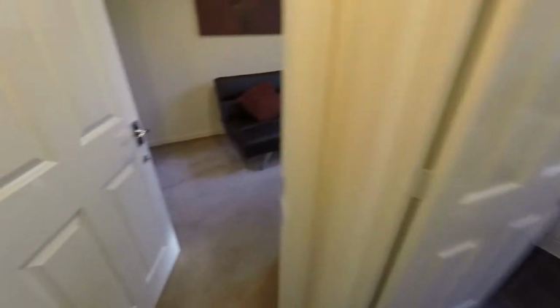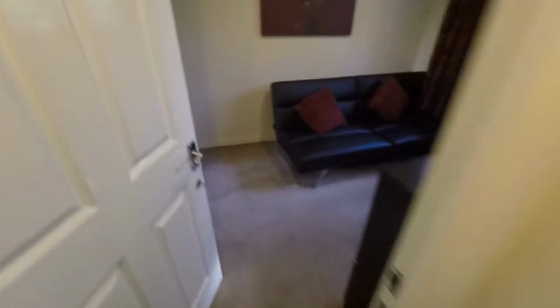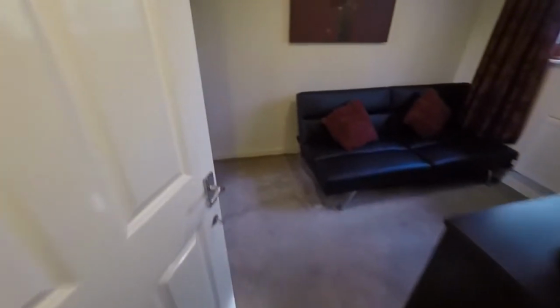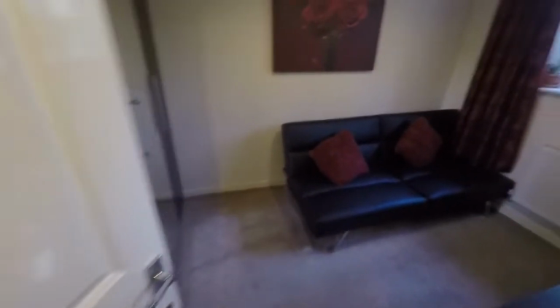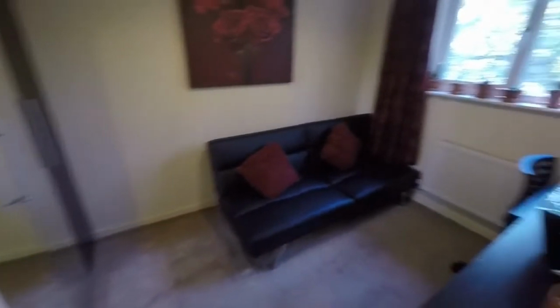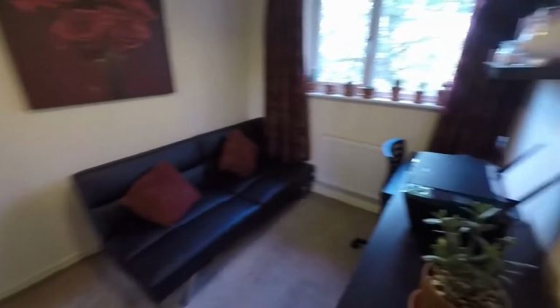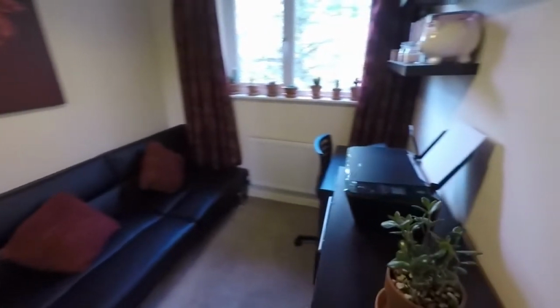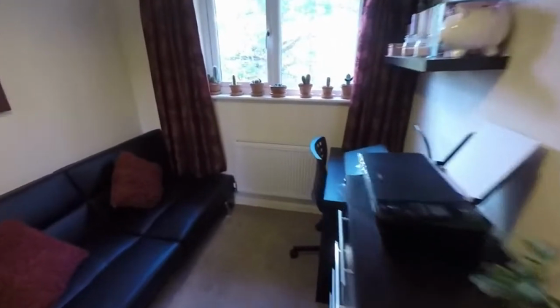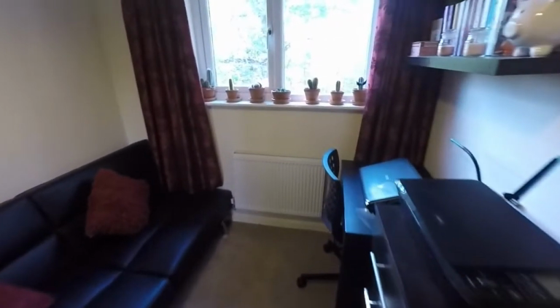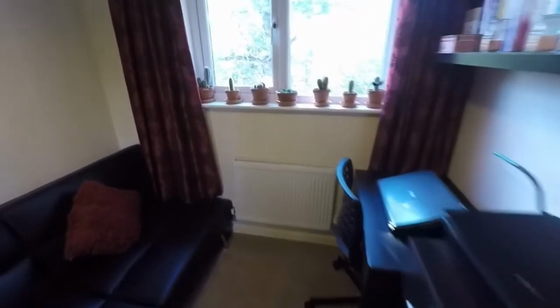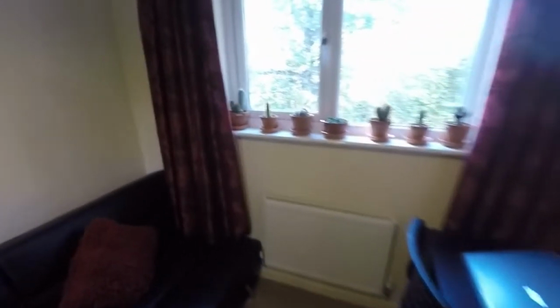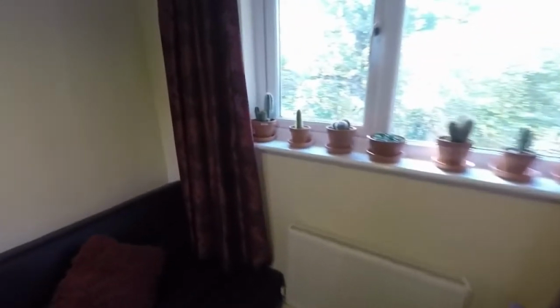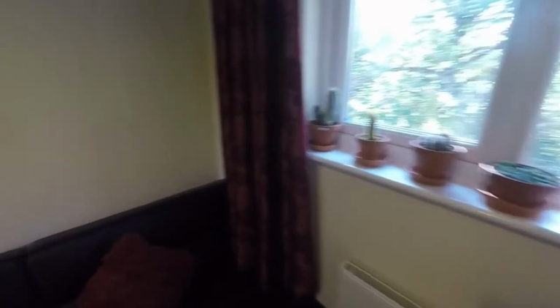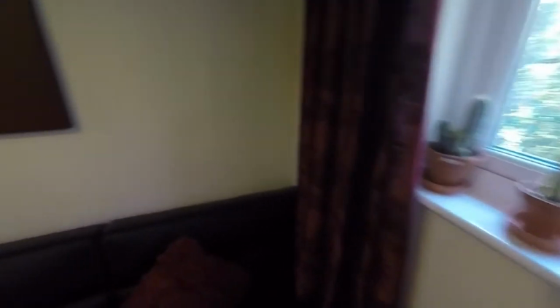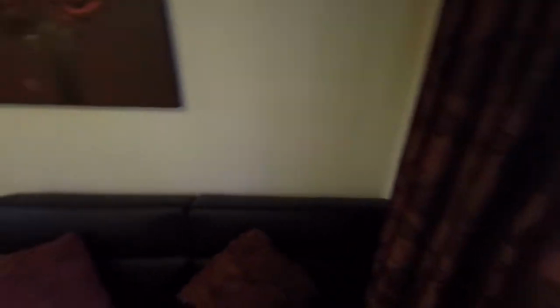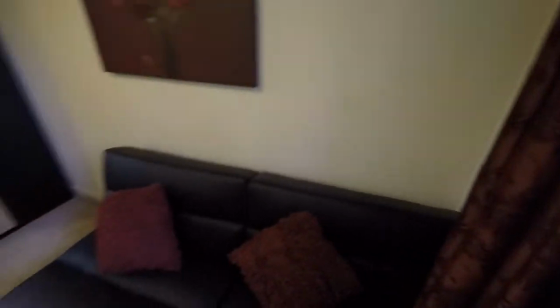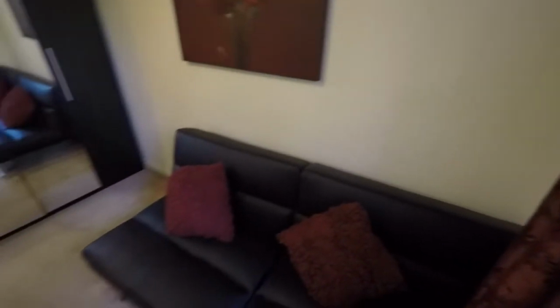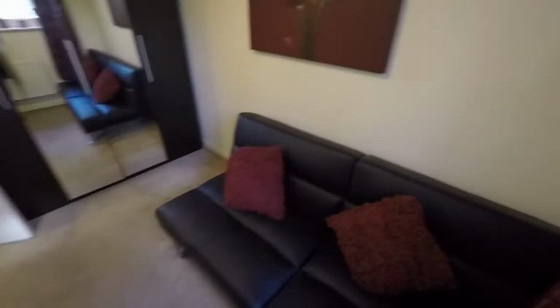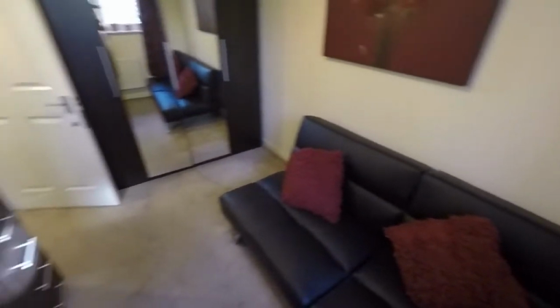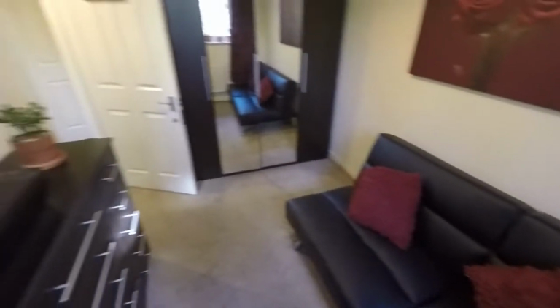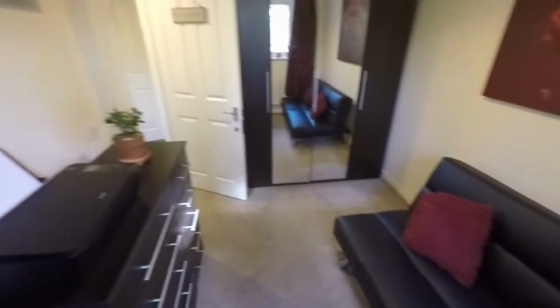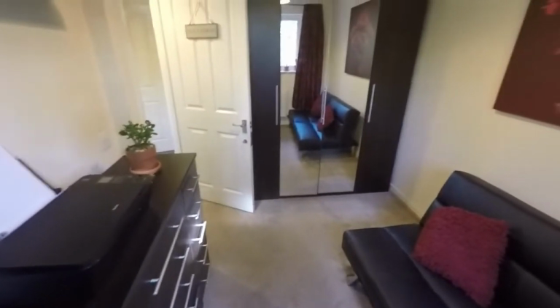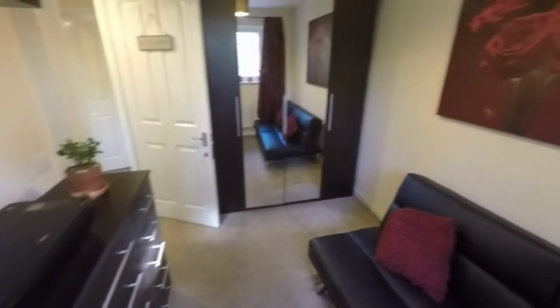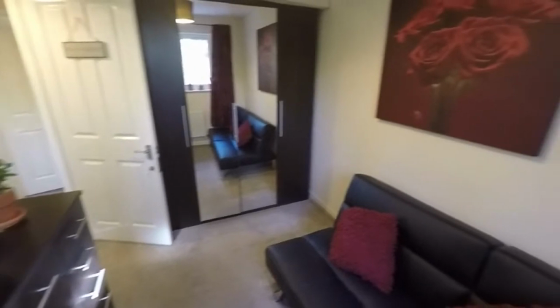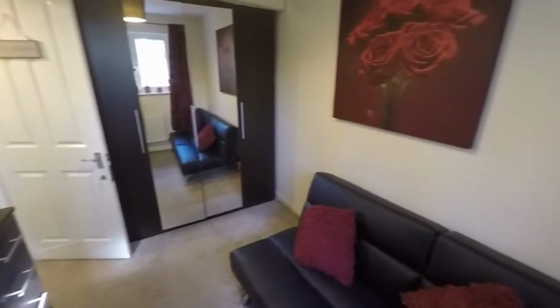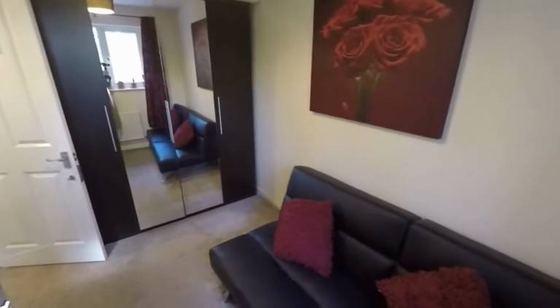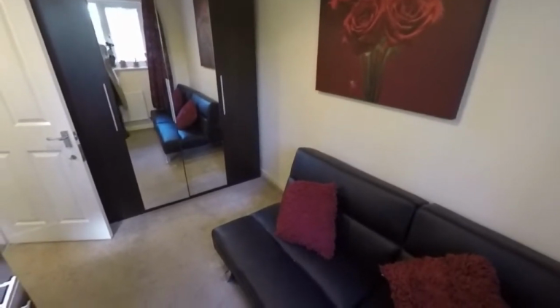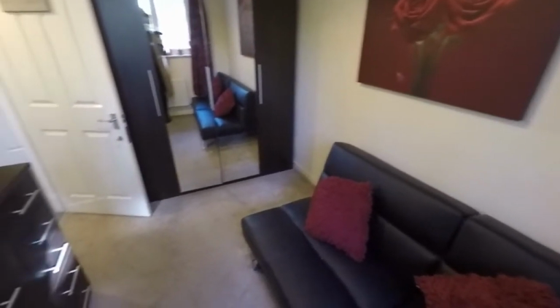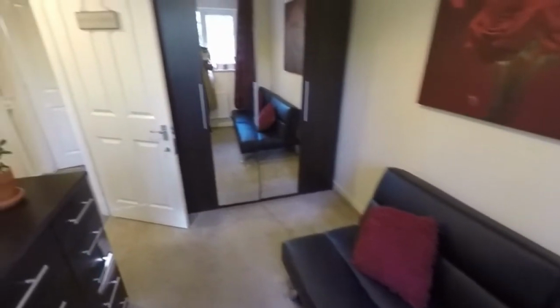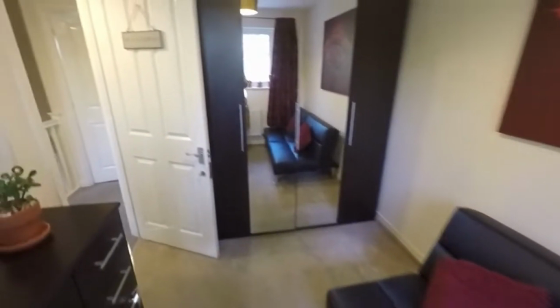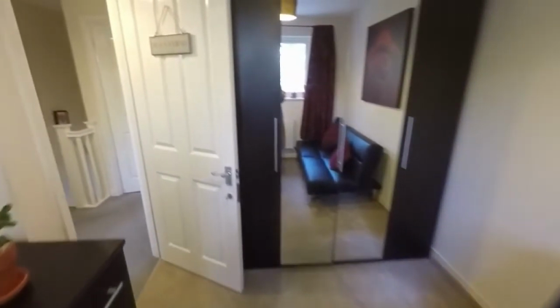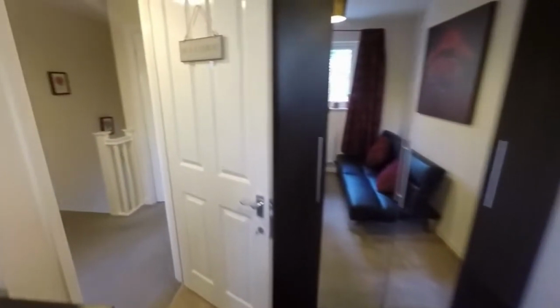Bedroom two is through here, looking out over the rear garden. It's a large single room with certainly potential for a double bed.